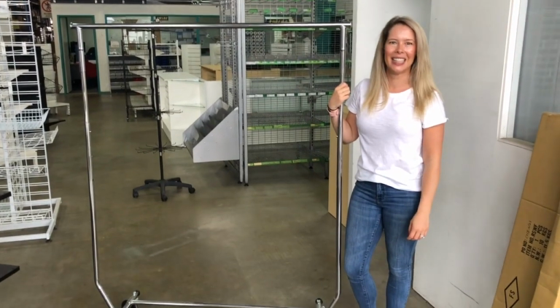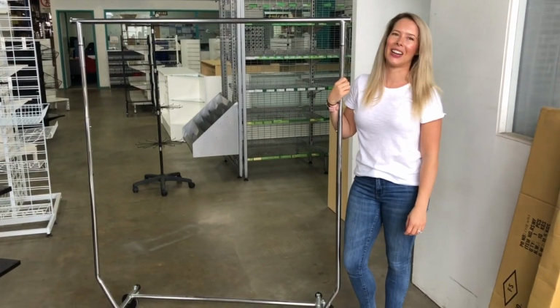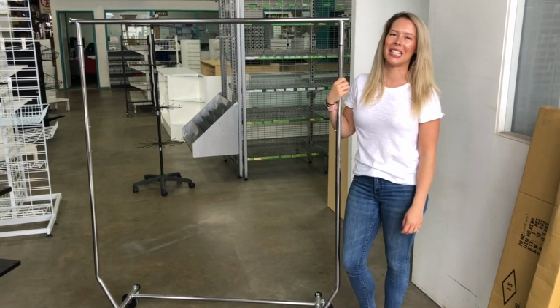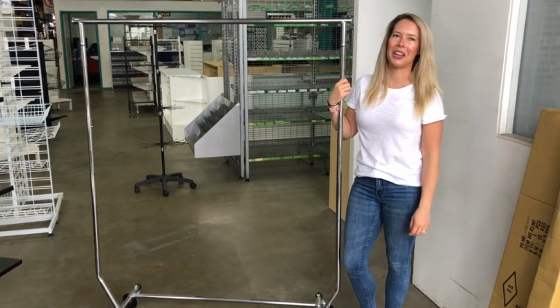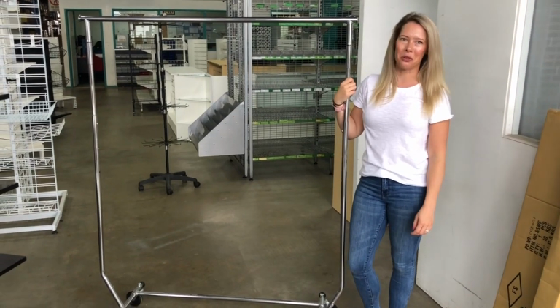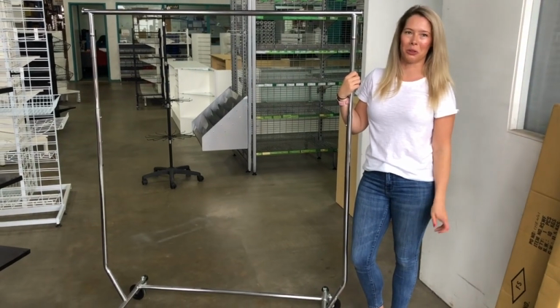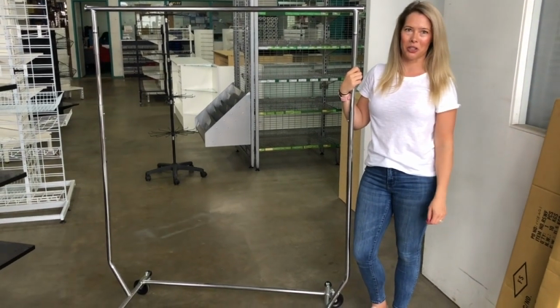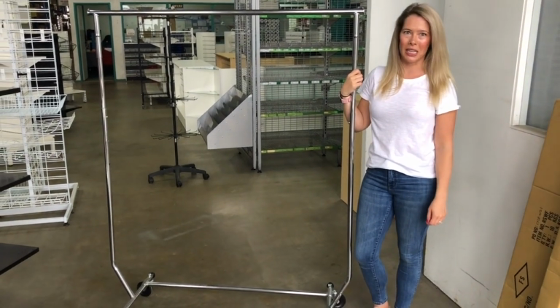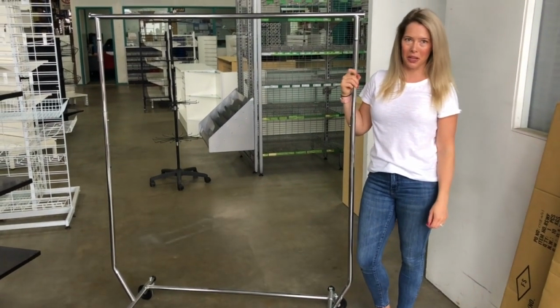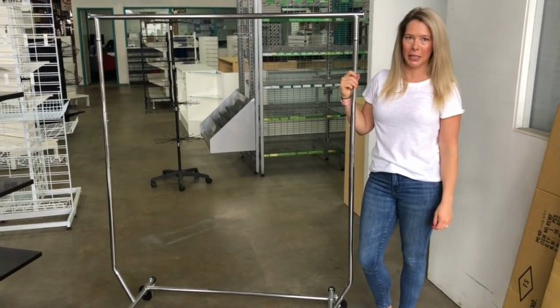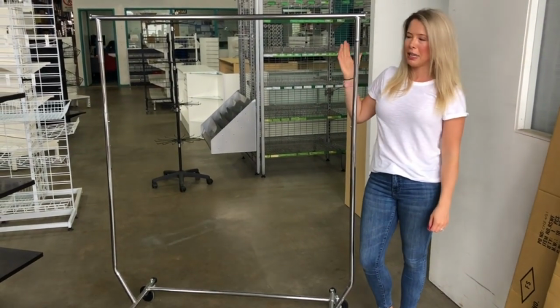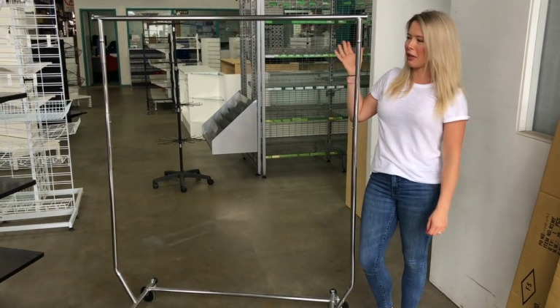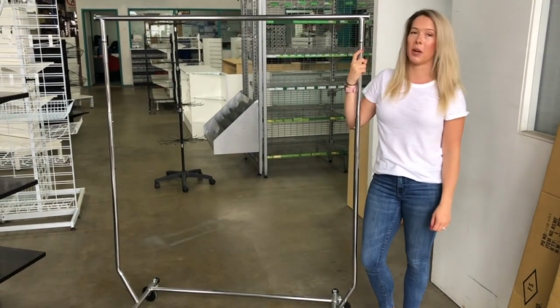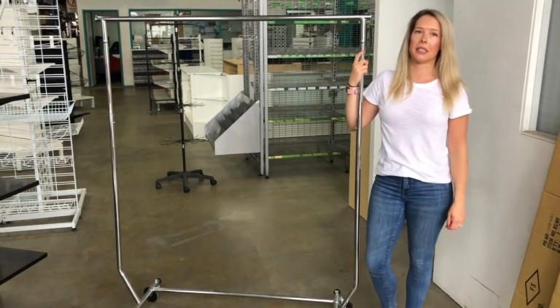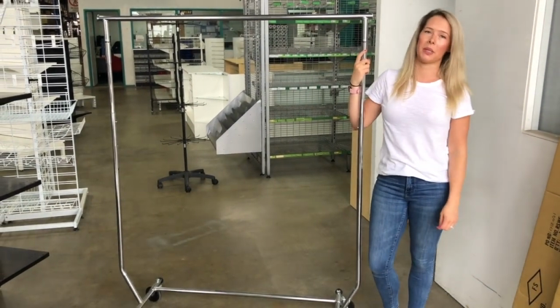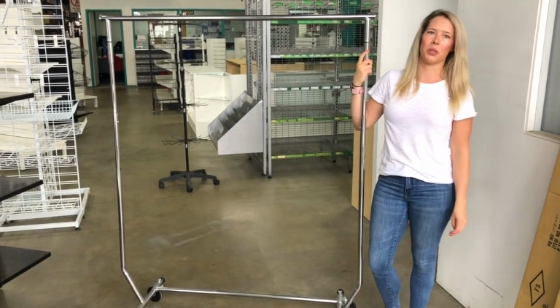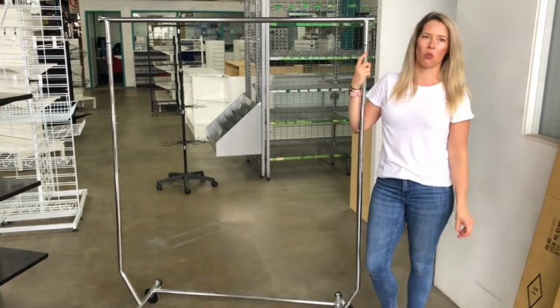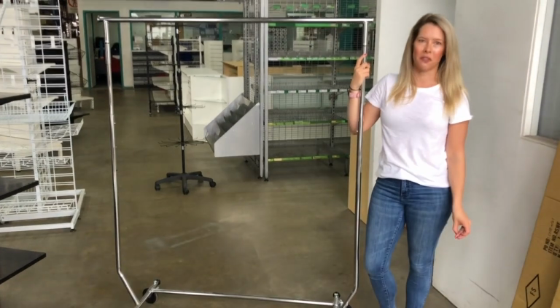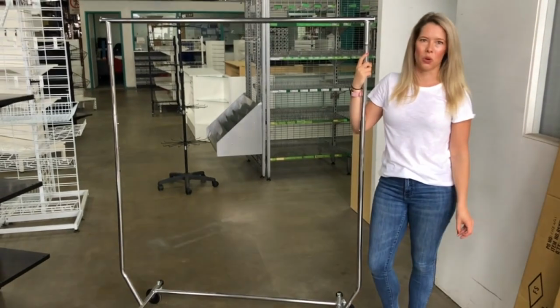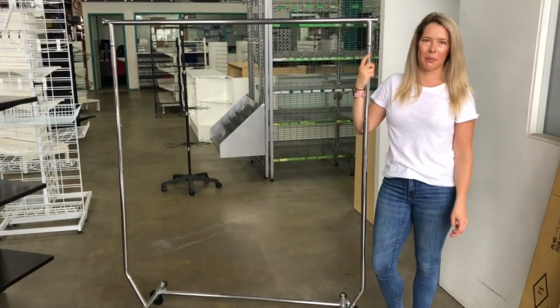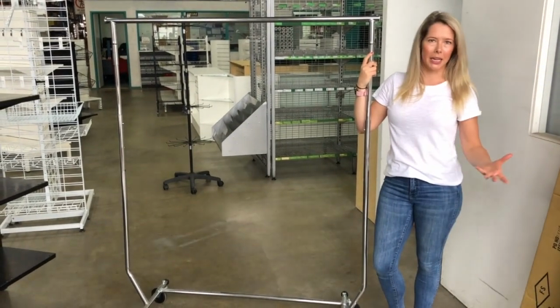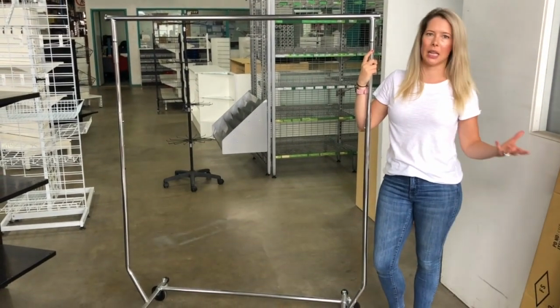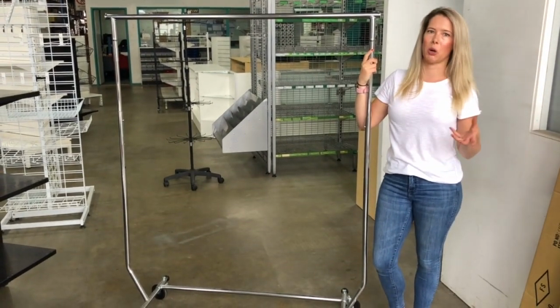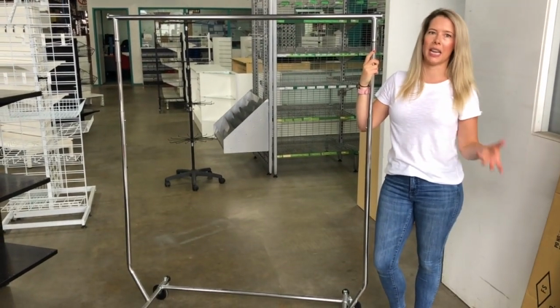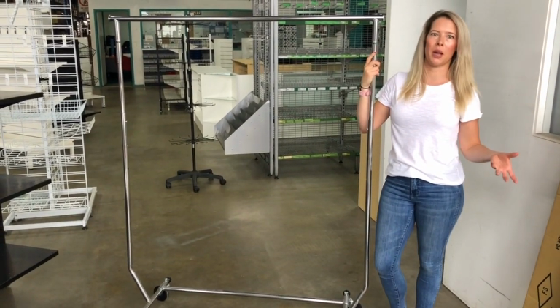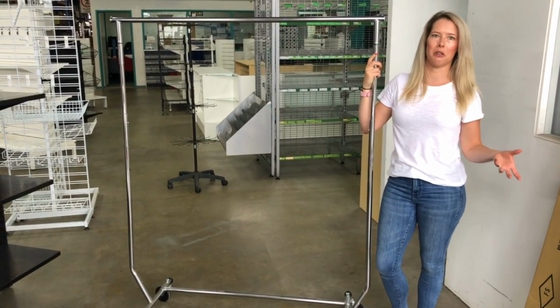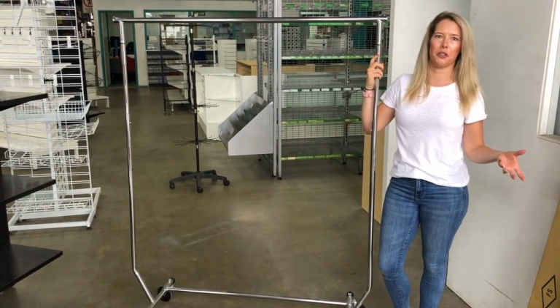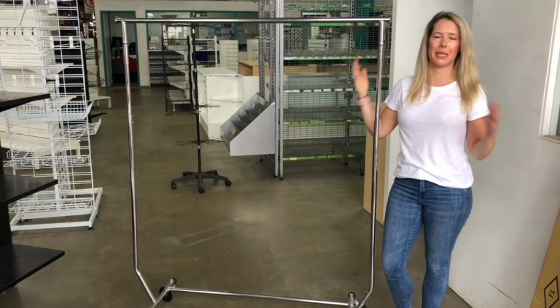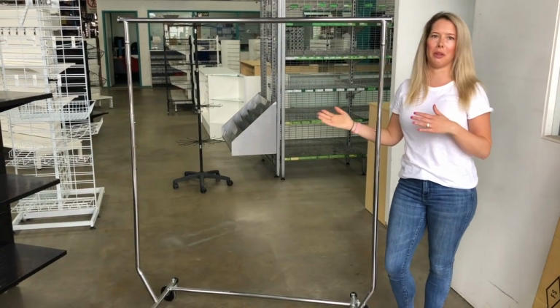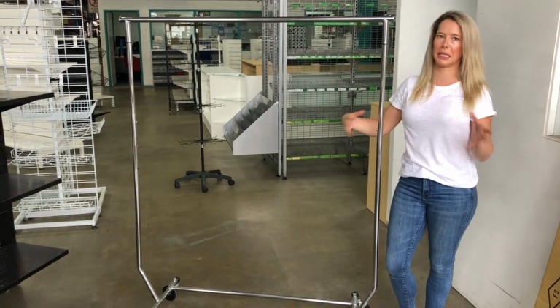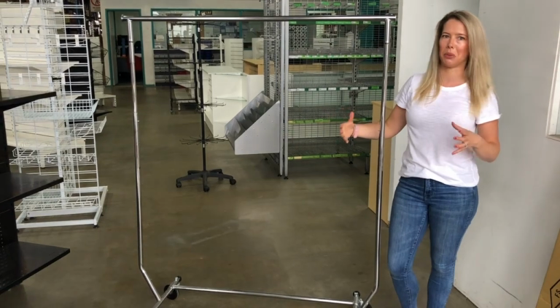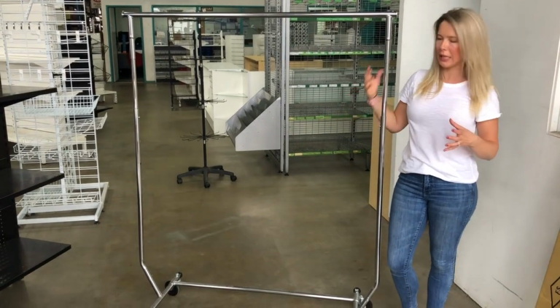Hi guys, this is our single rail light-duty clothing rack. We love this one because it's collapsible, so it's great for markets, expos, anywhere where you have to assemble and then disassemble it quickly.